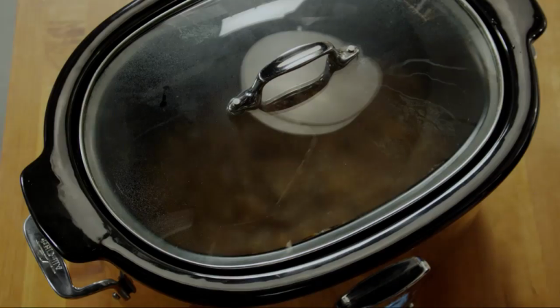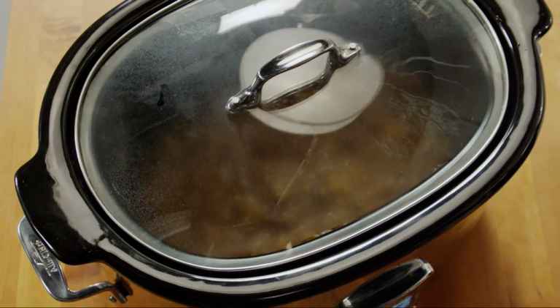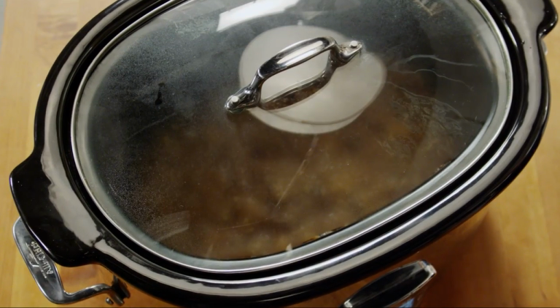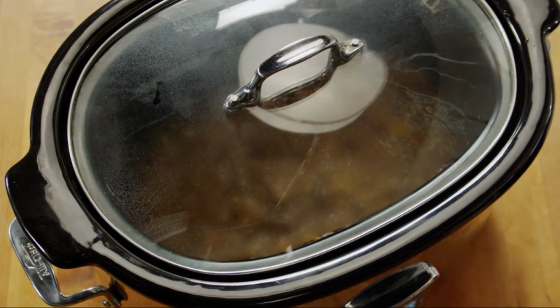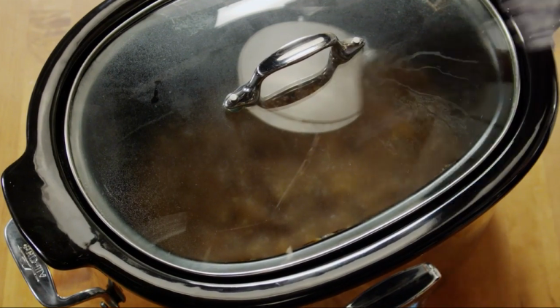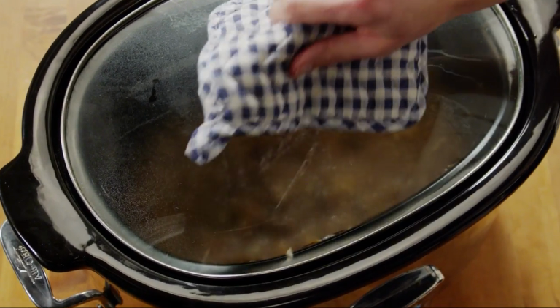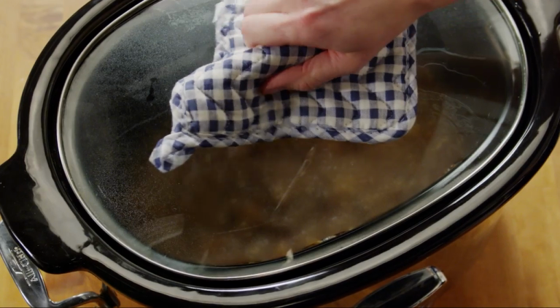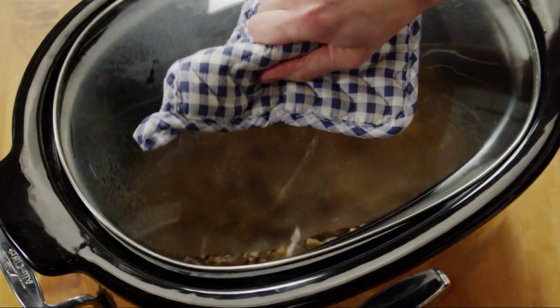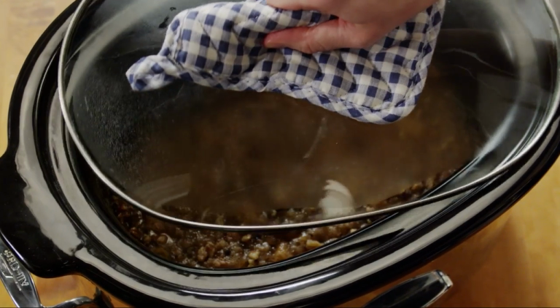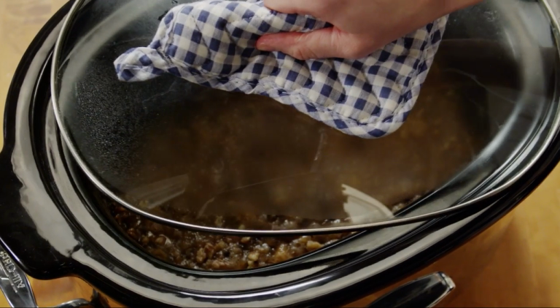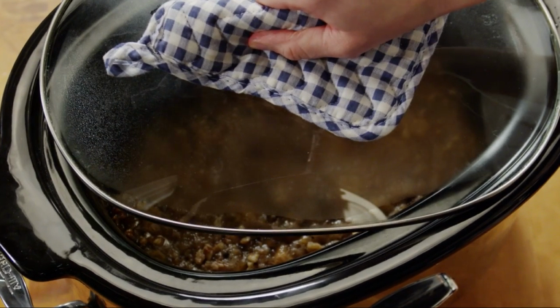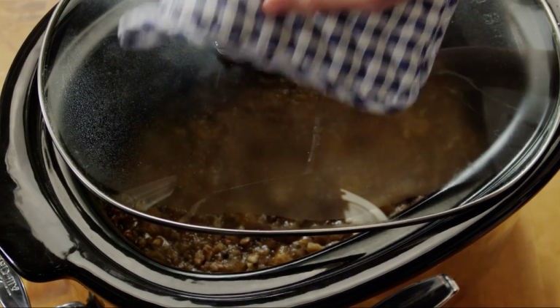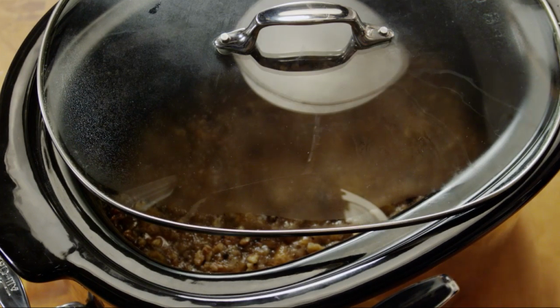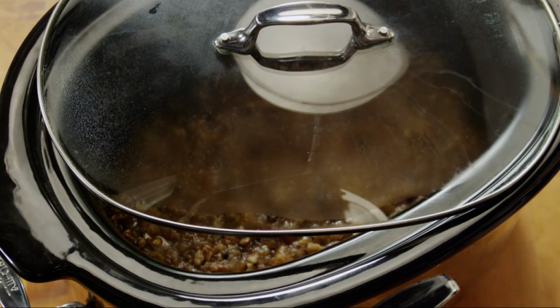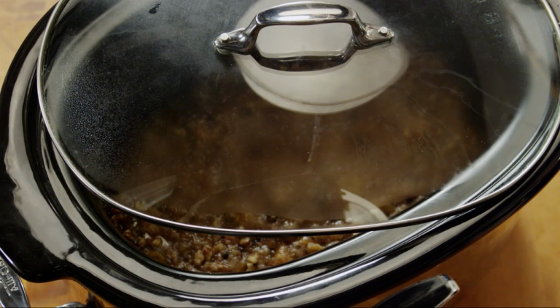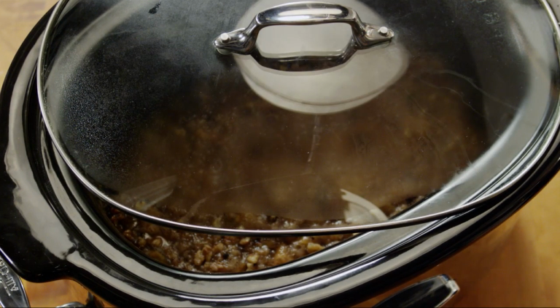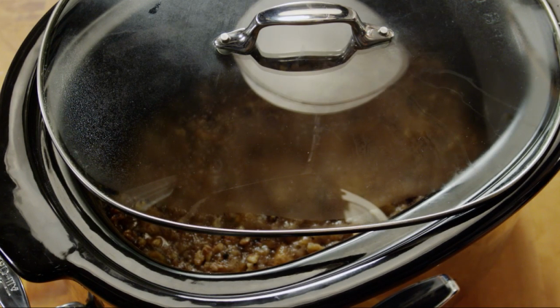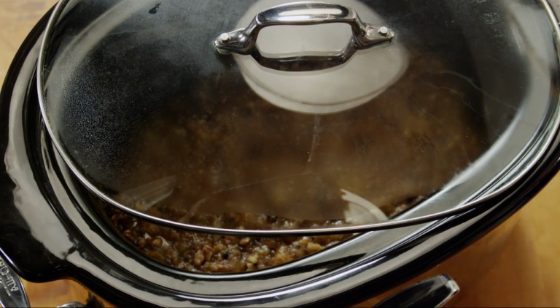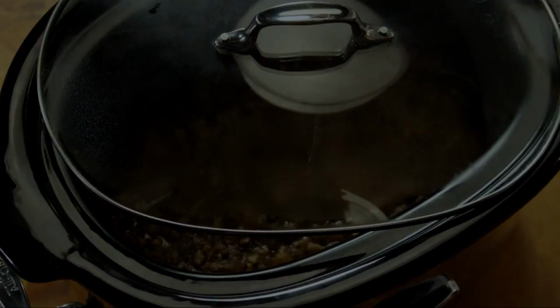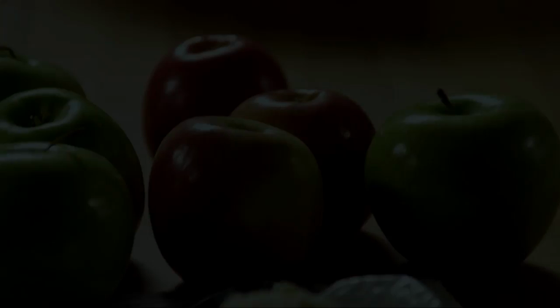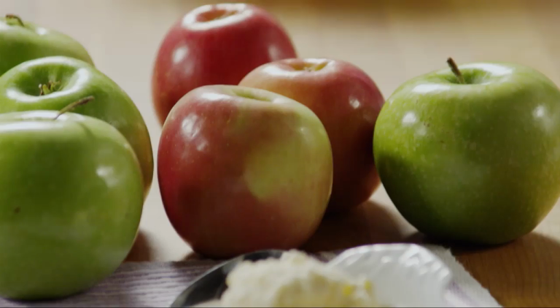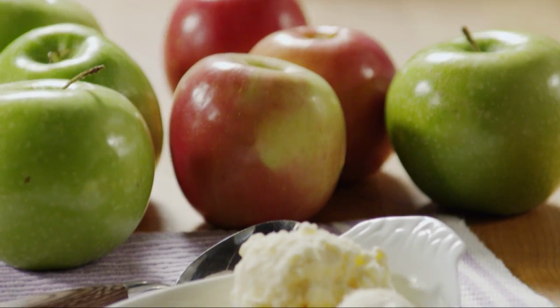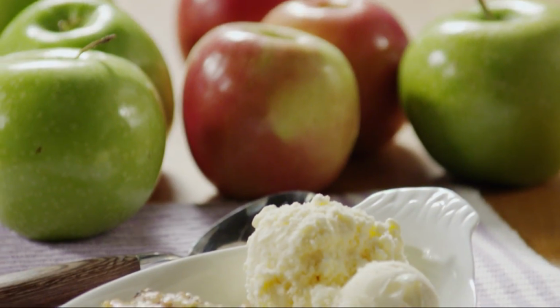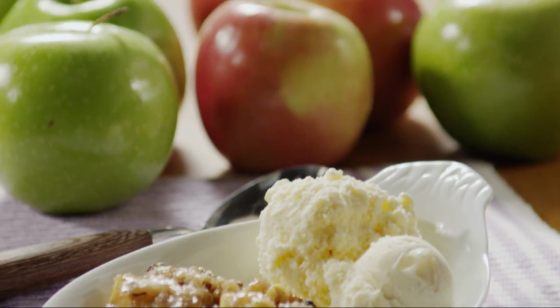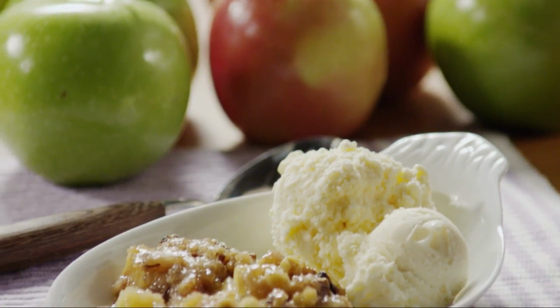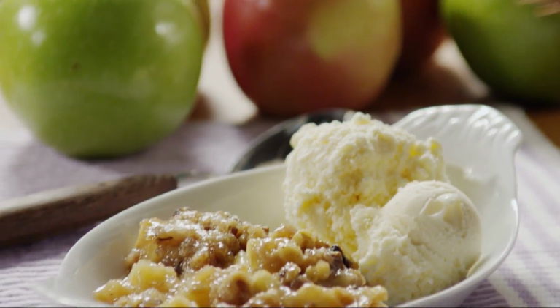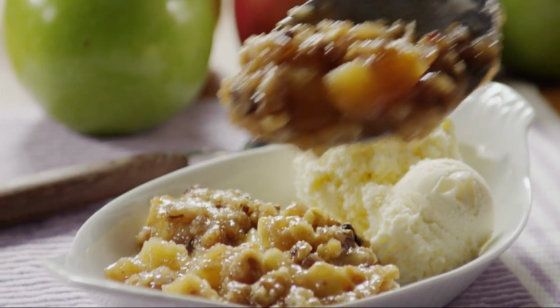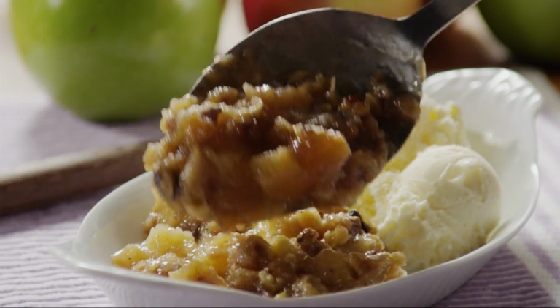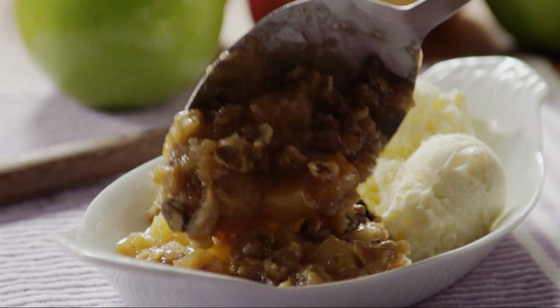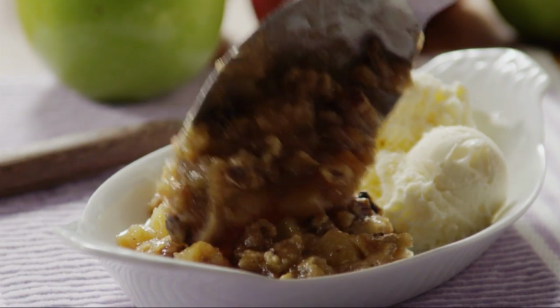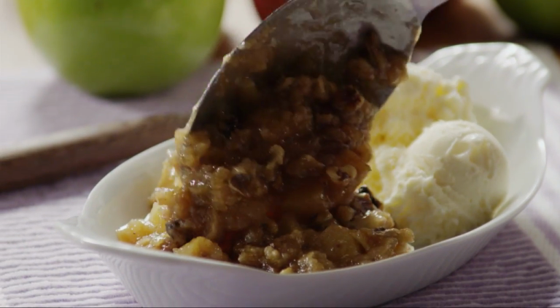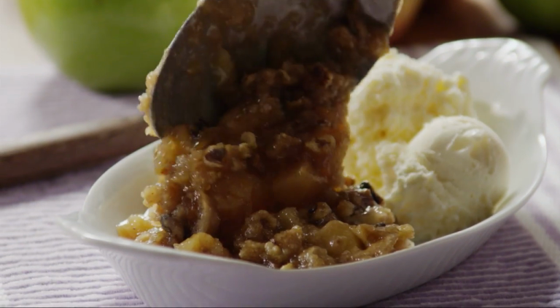After the apples have cooked, partially uncover the slow cooker to allow the topping to harden for about one hour. Serve this slow cooker apple crisp warm with a scoop of vanilla ice cream.